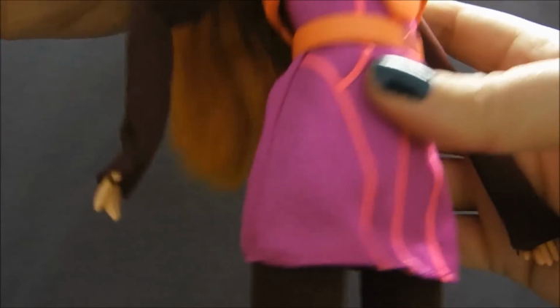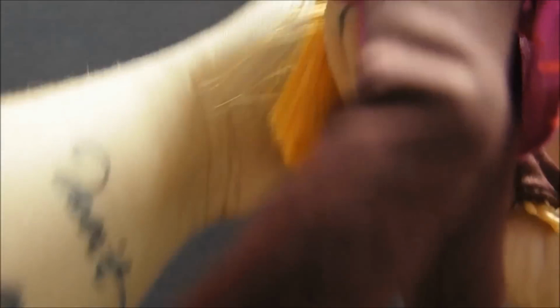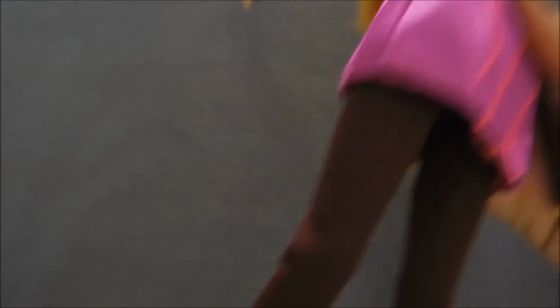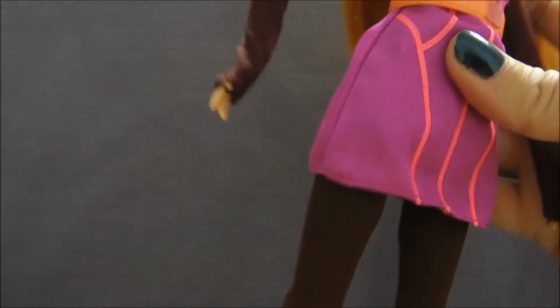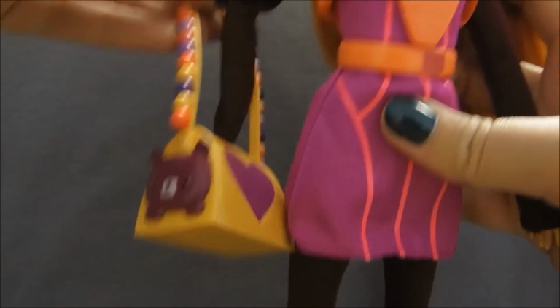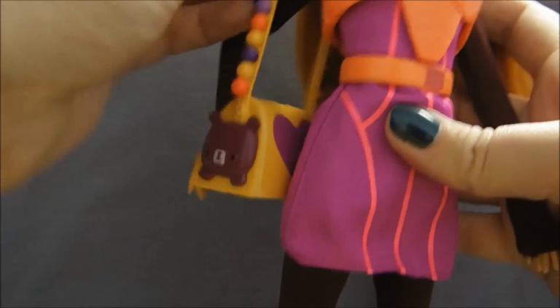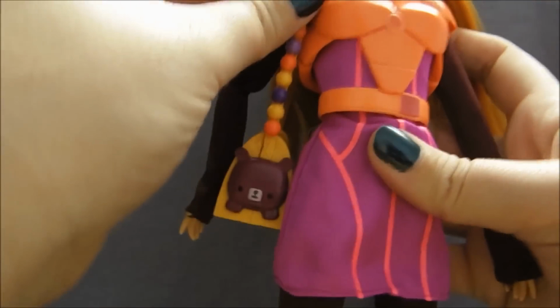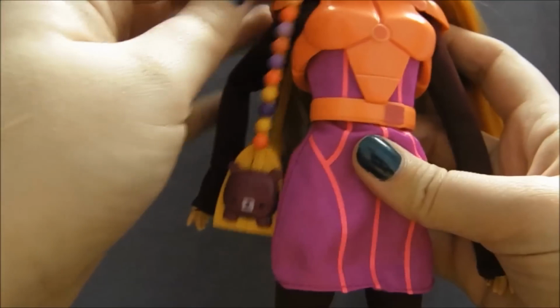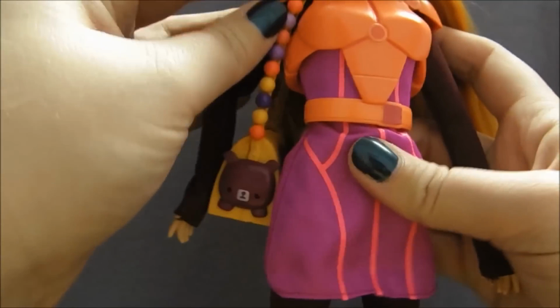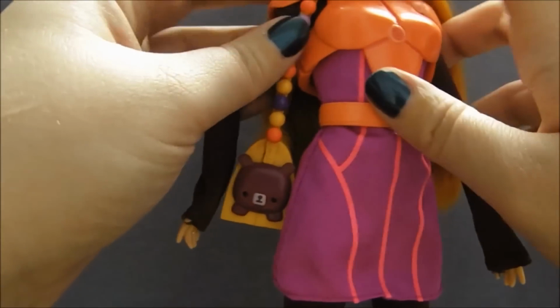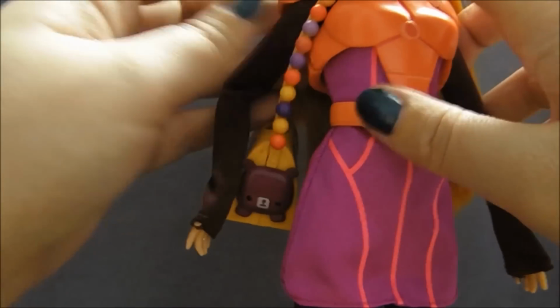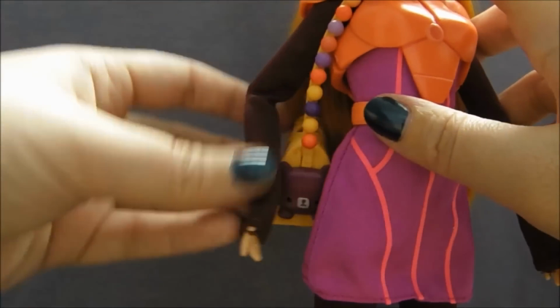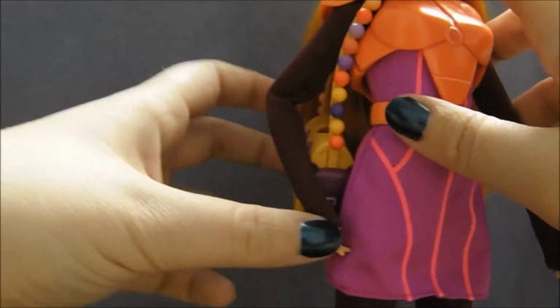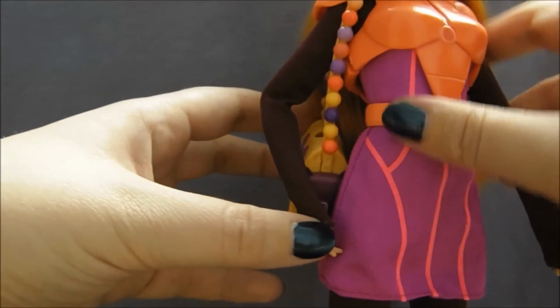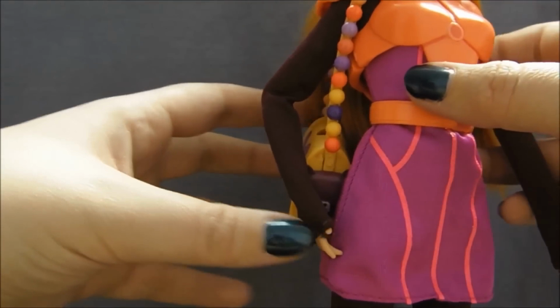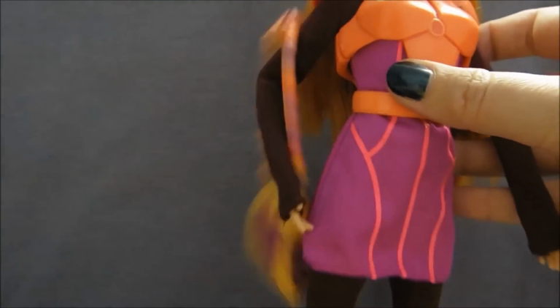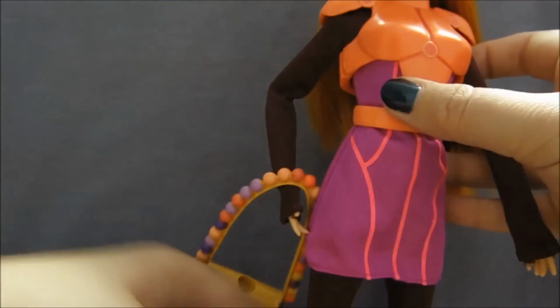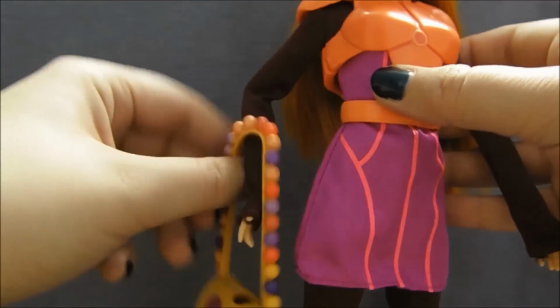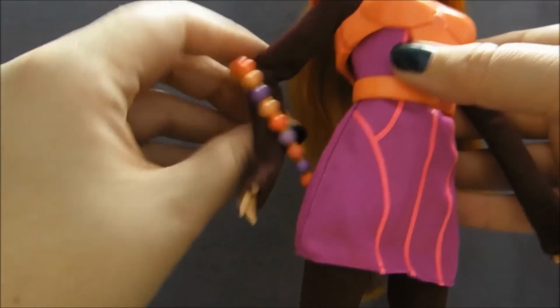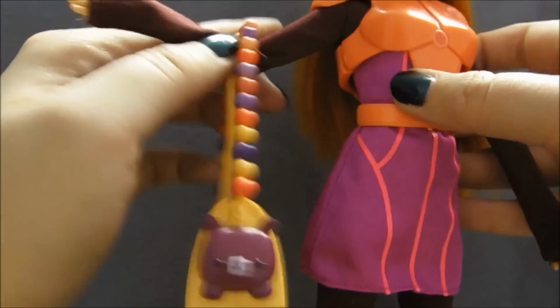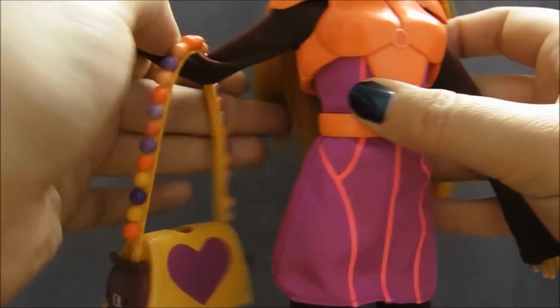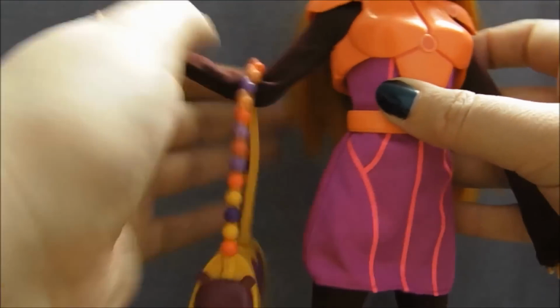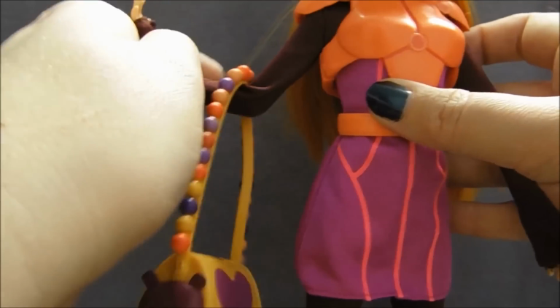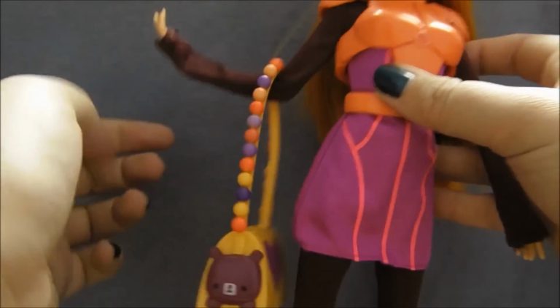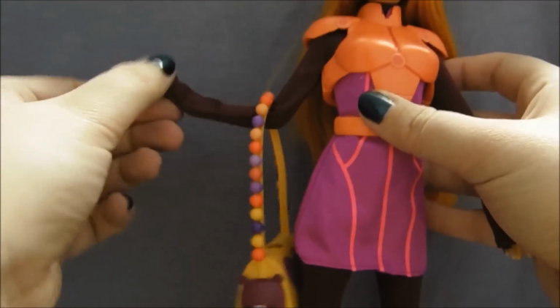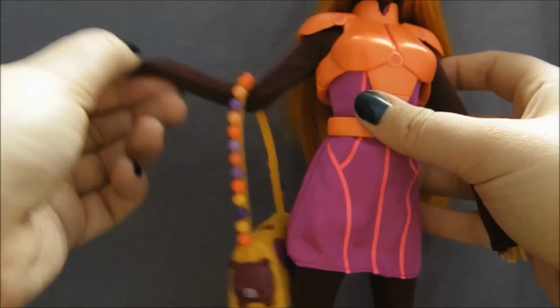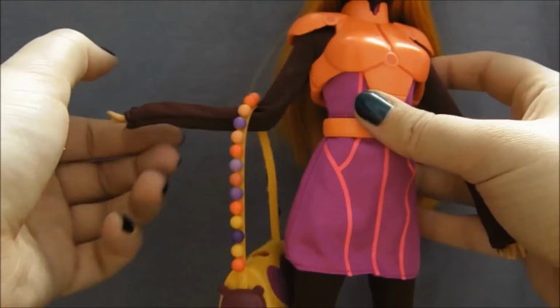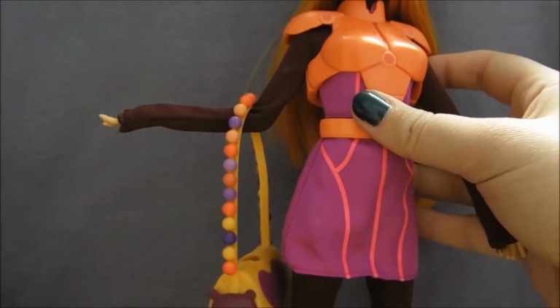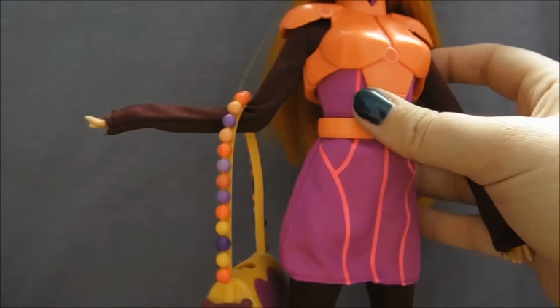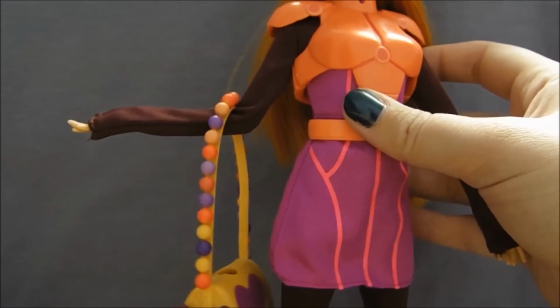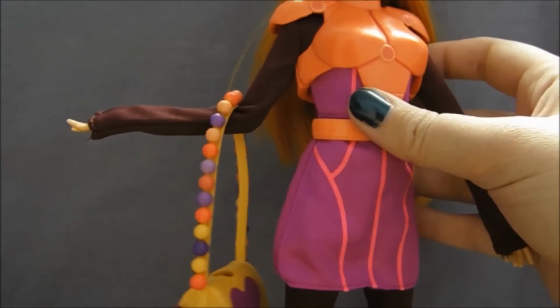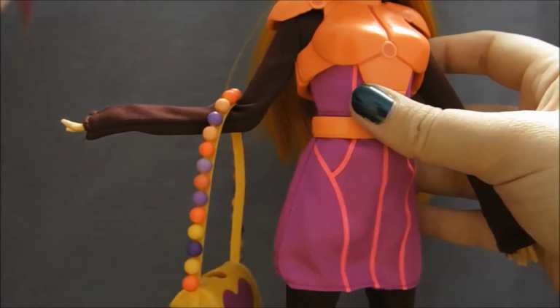Maybe she'll just hold it like this. I did have her holding it on her shoulder before — there we go. And let's get her helmet back on and see what that looks like.